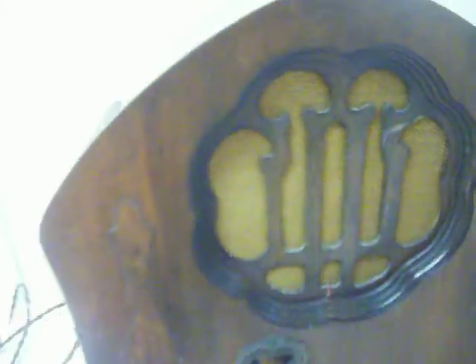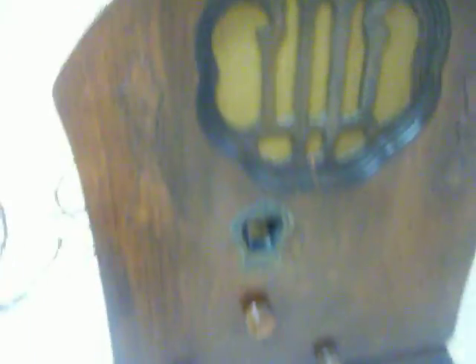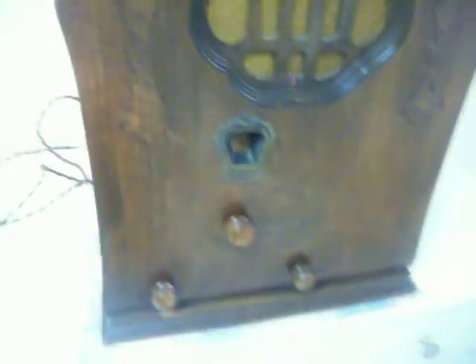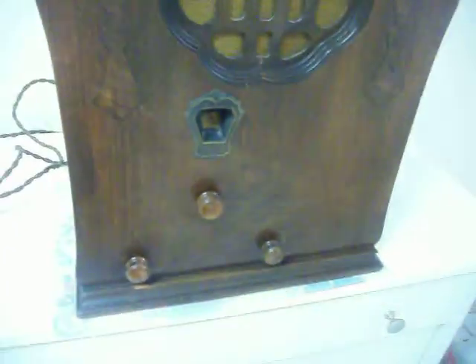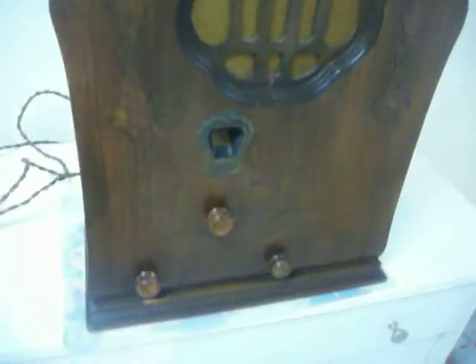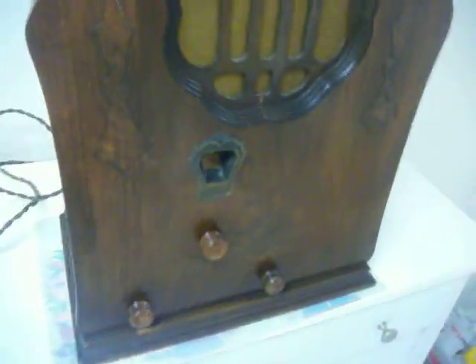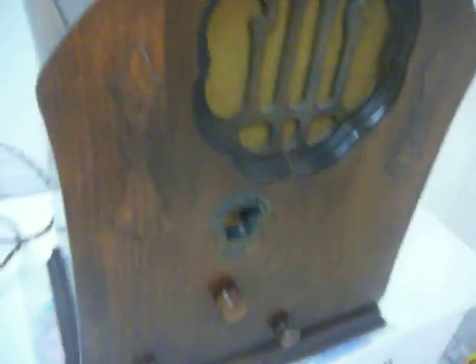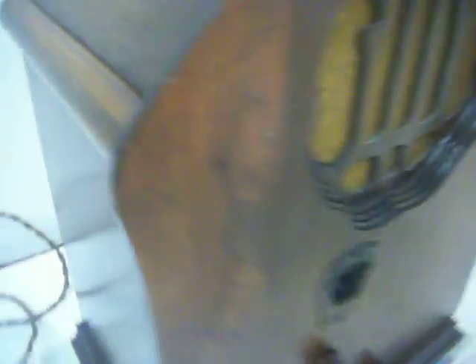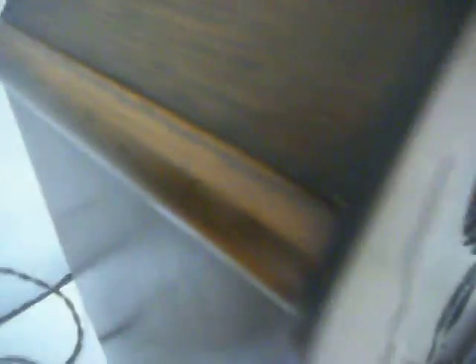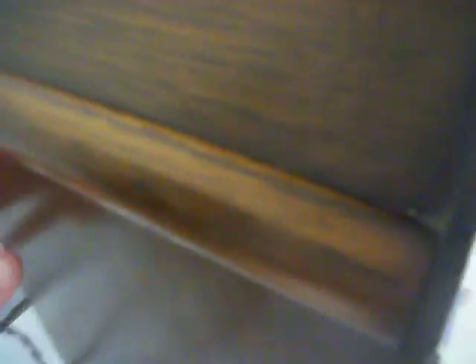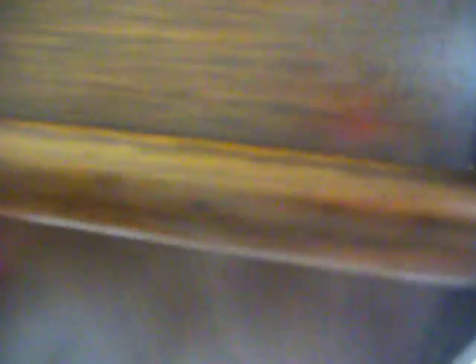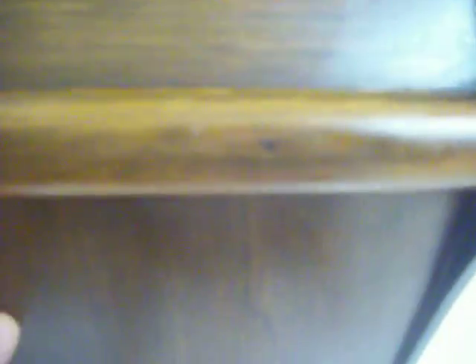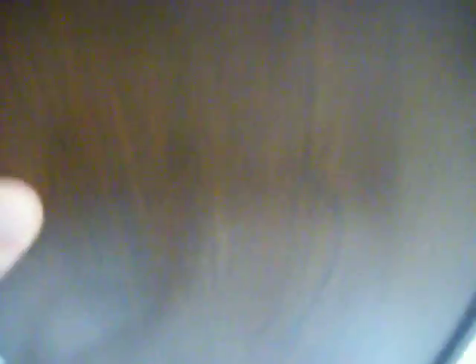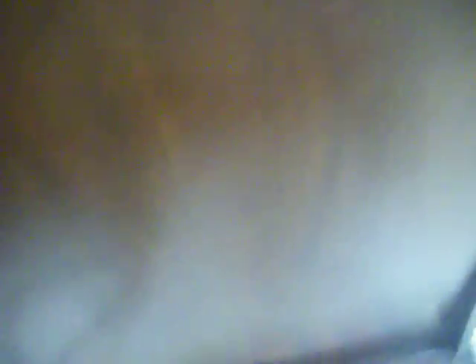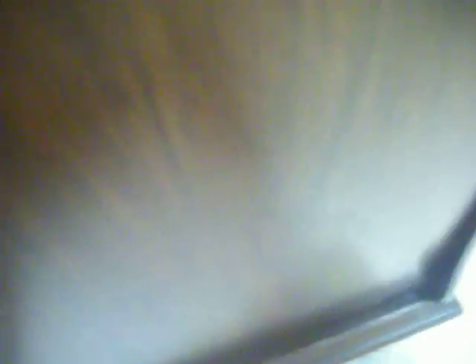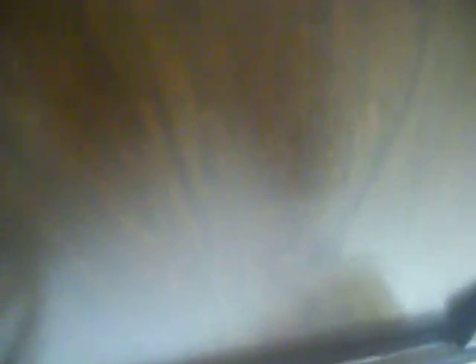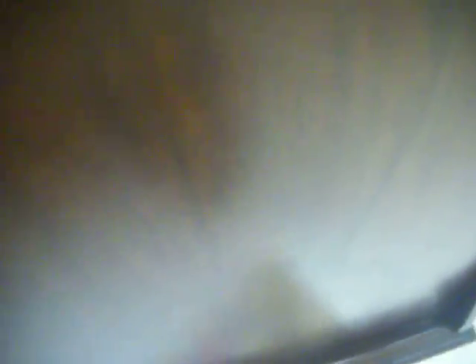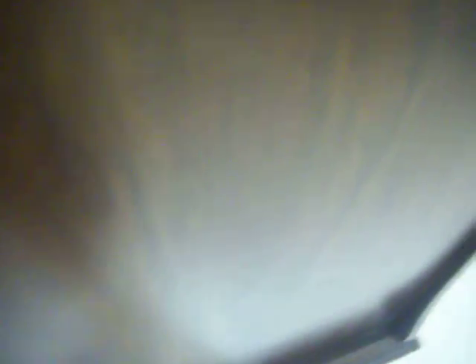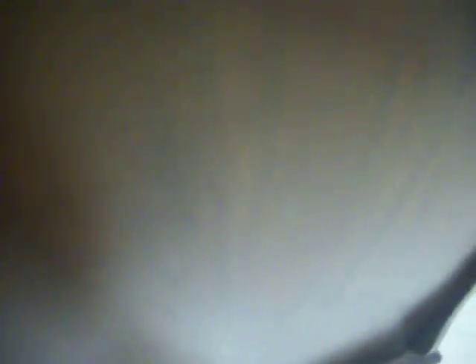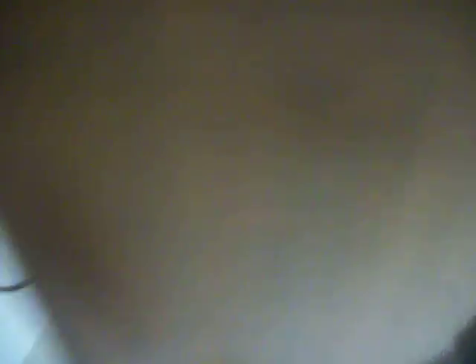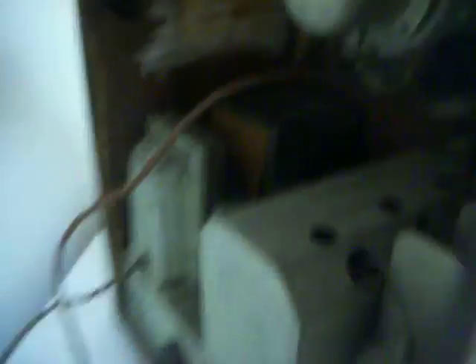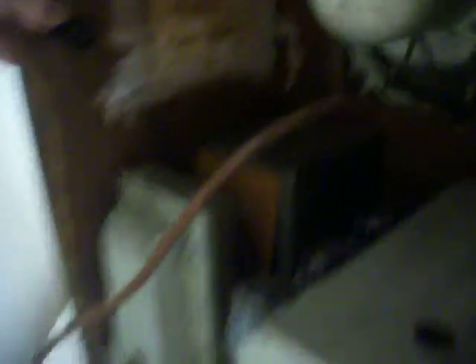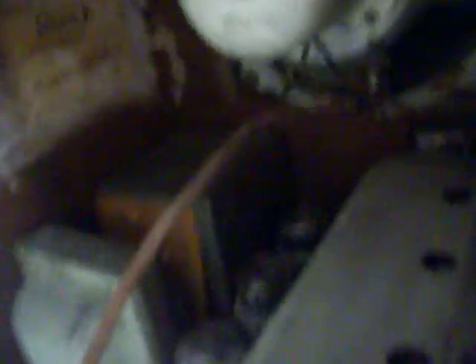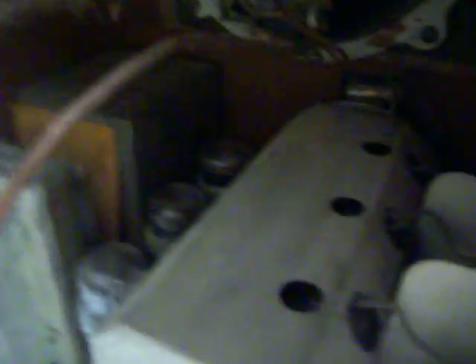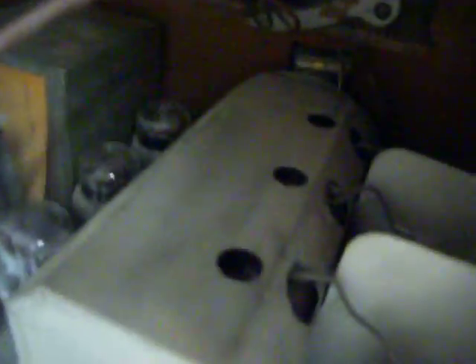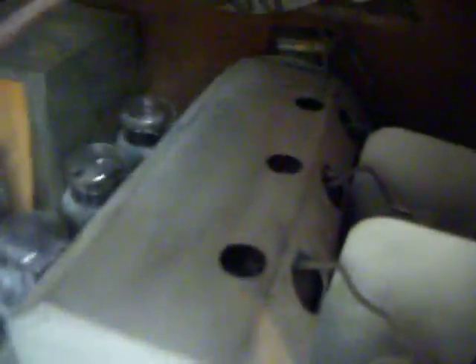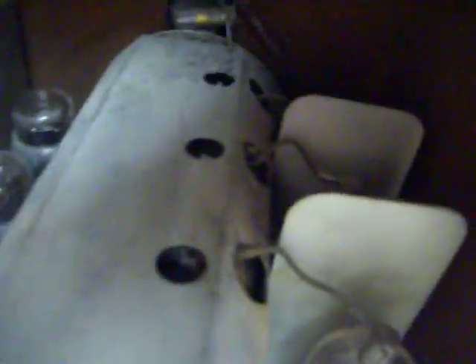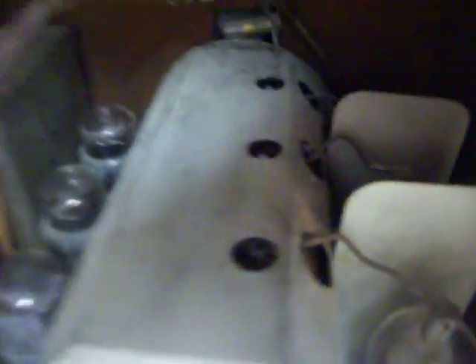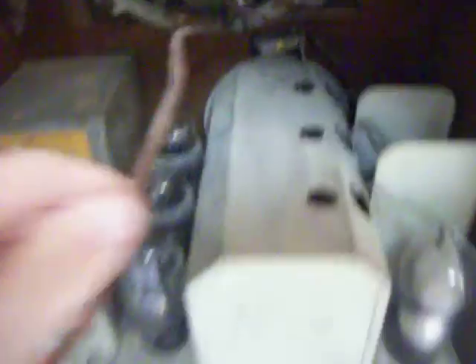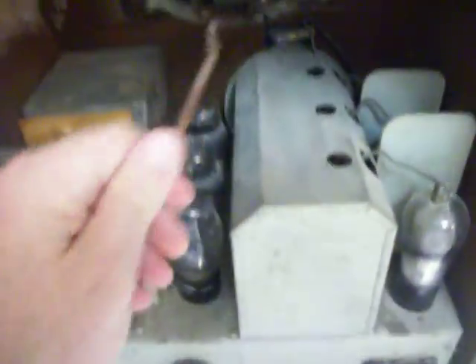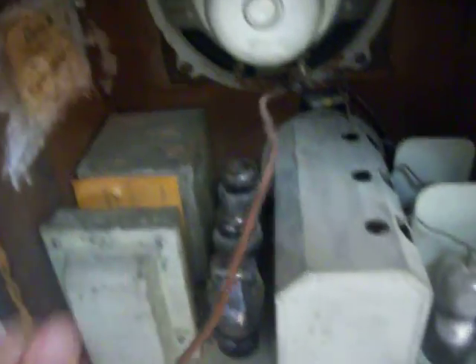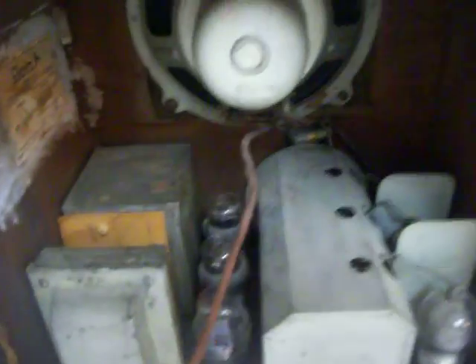I will package with extreme care. I prefer local pickup on this large cathedral radio, but I will ship — again, it will not be cheap.